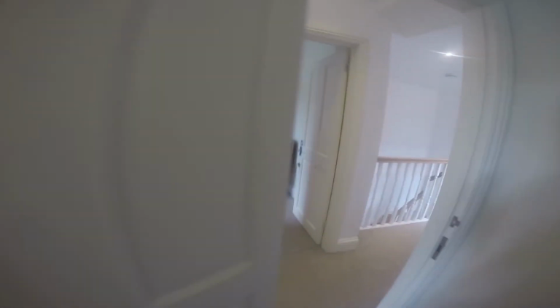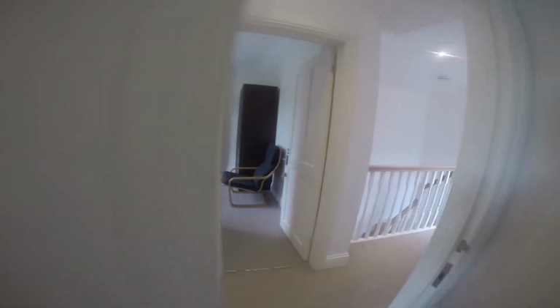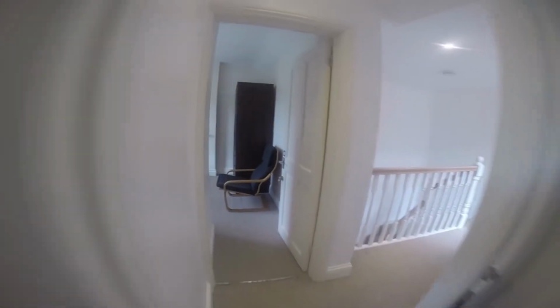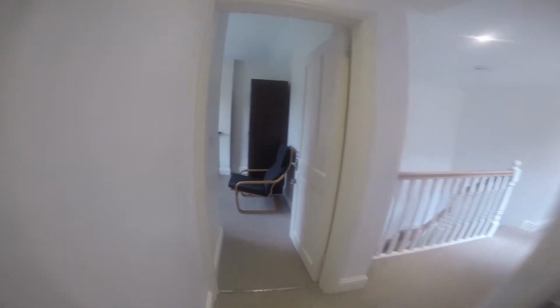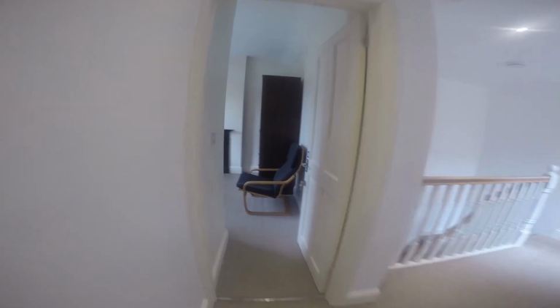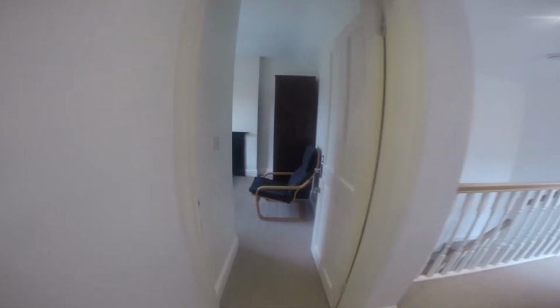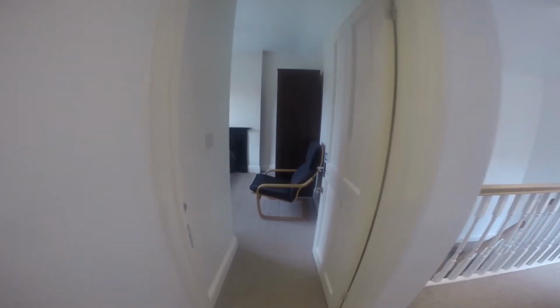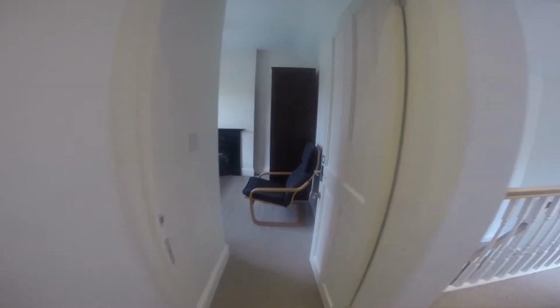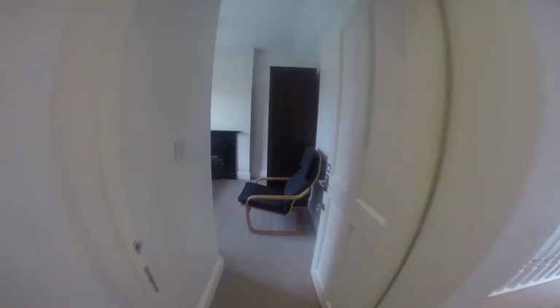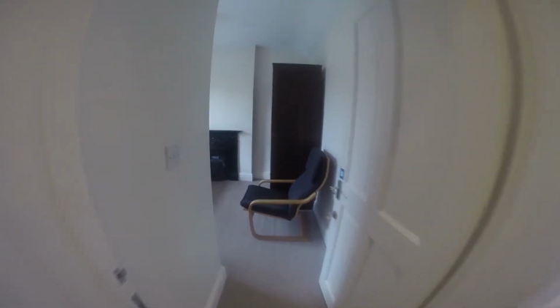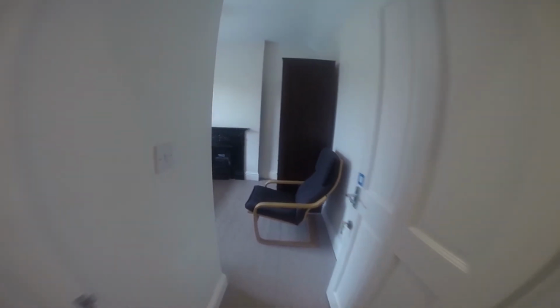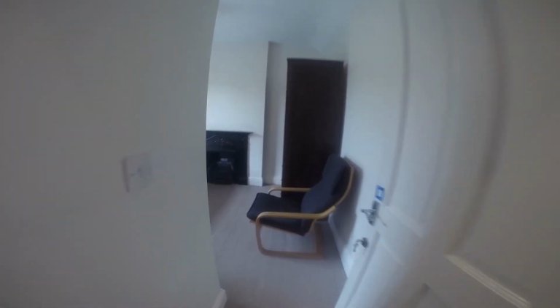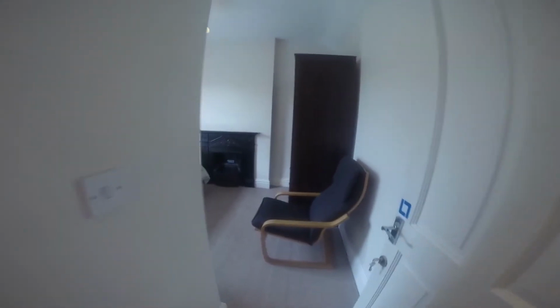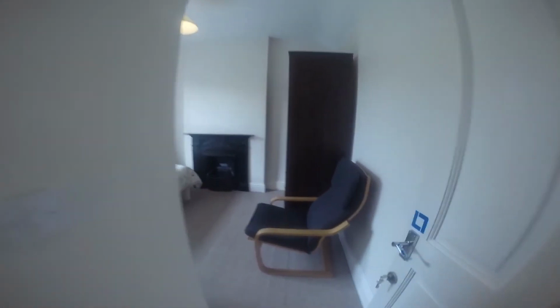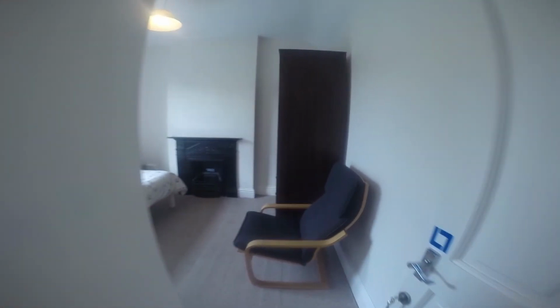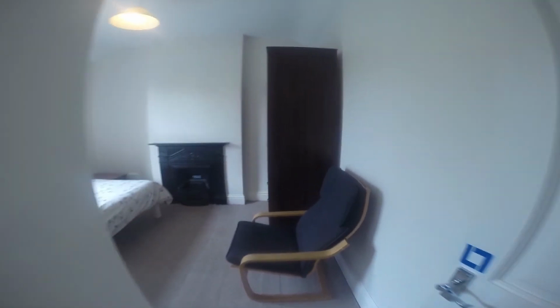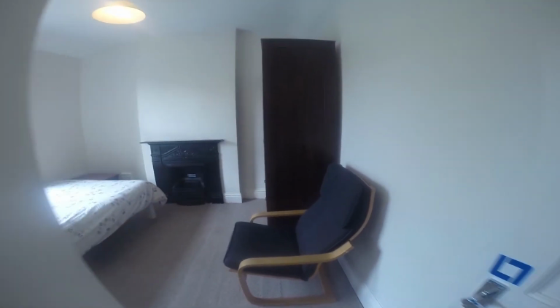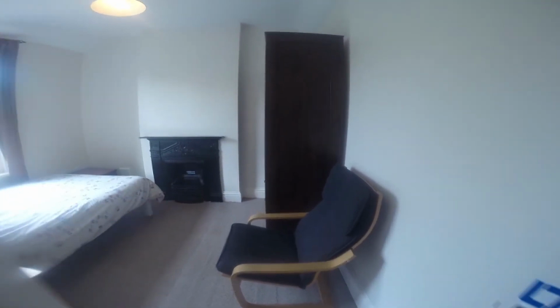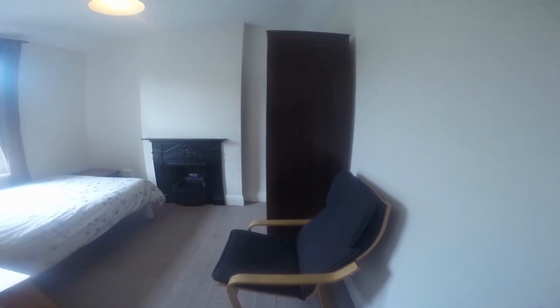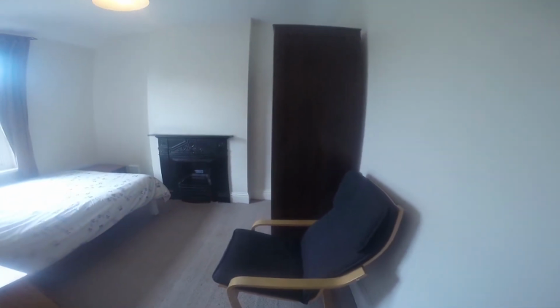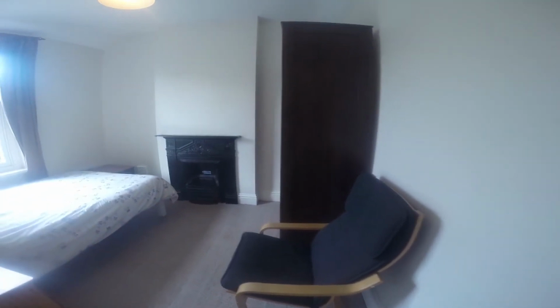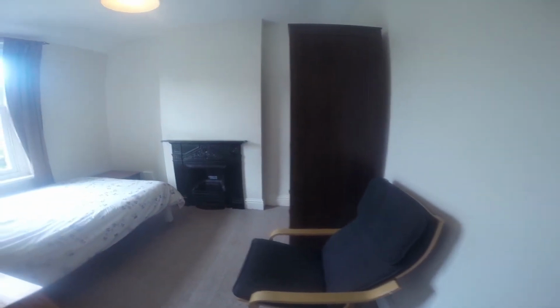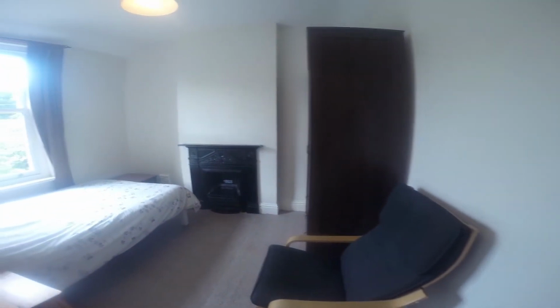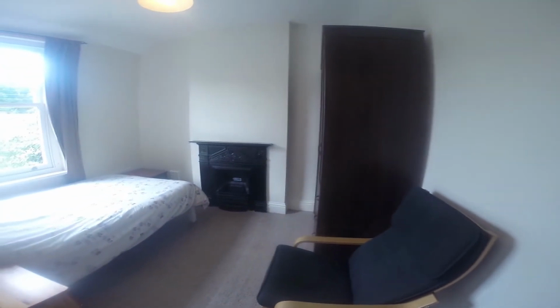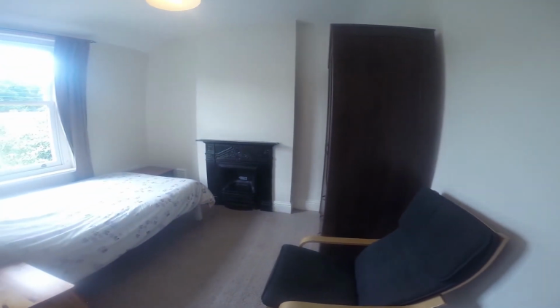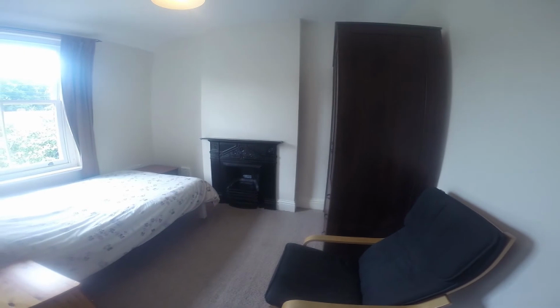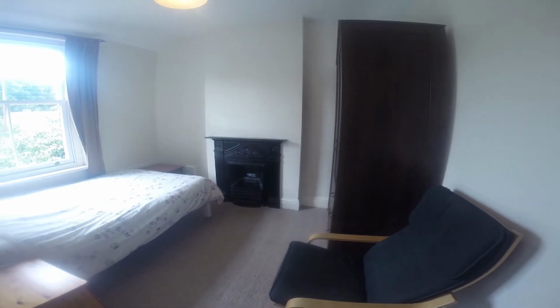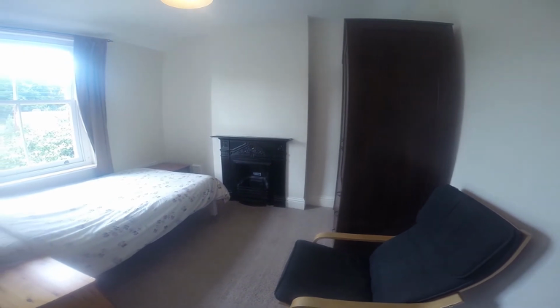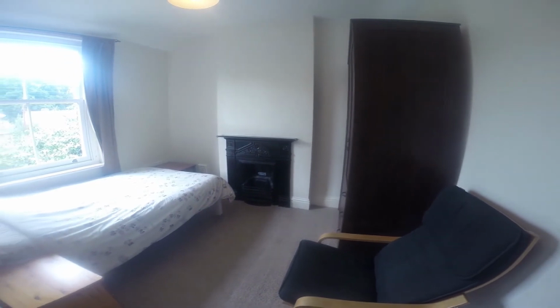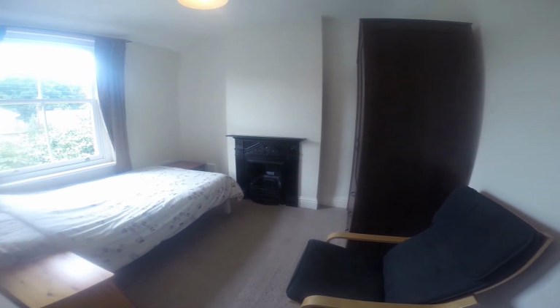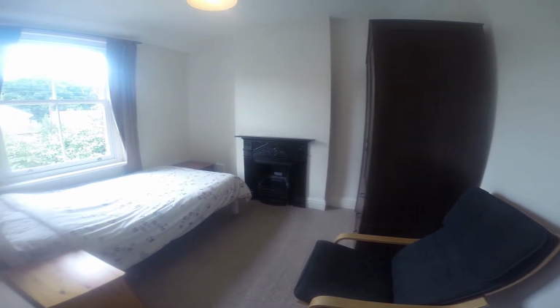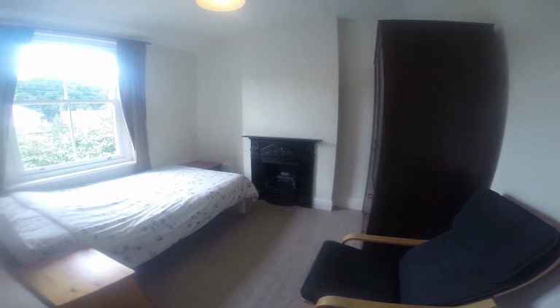Directly opposite that we have another bedroom. This is the last bedroom in the house, and as you can see it has a nice seating area as well as a wardrobe and a double bed.